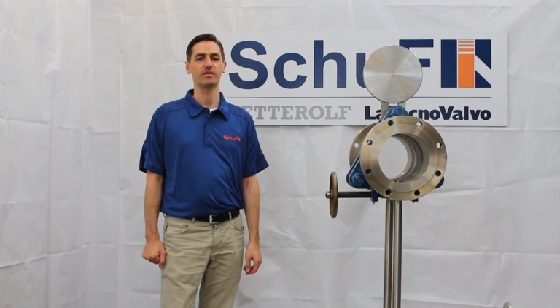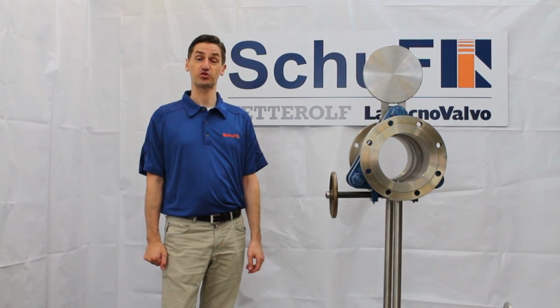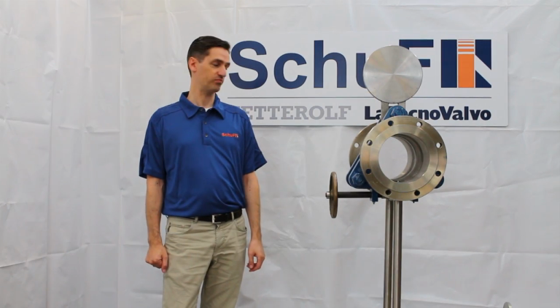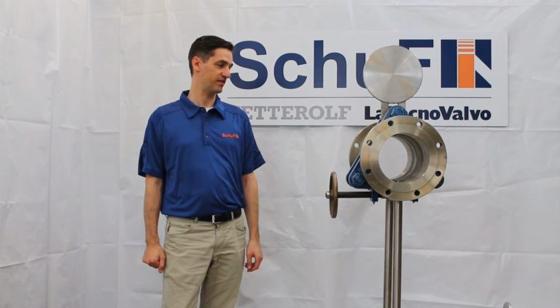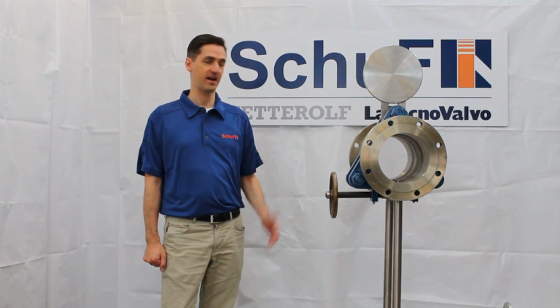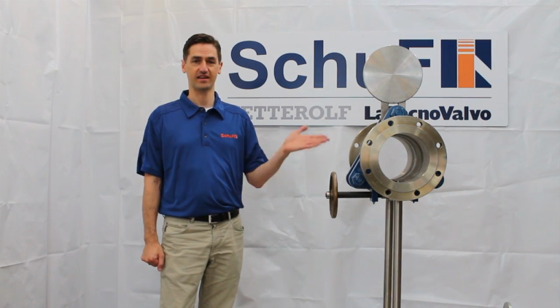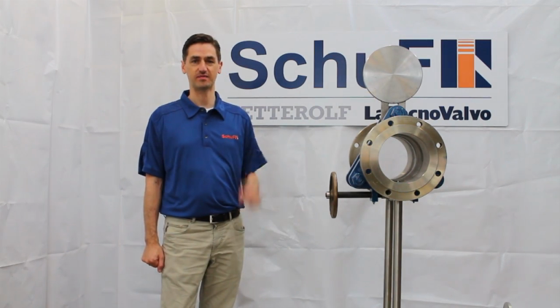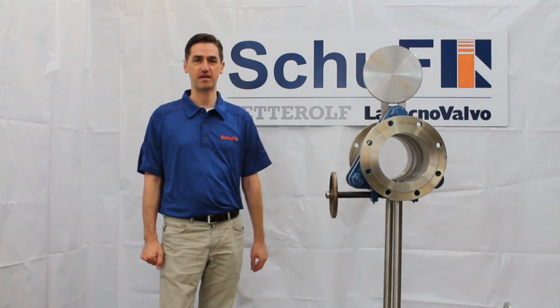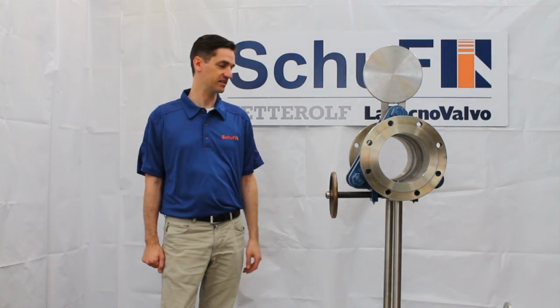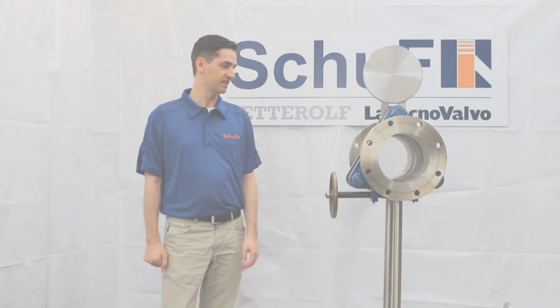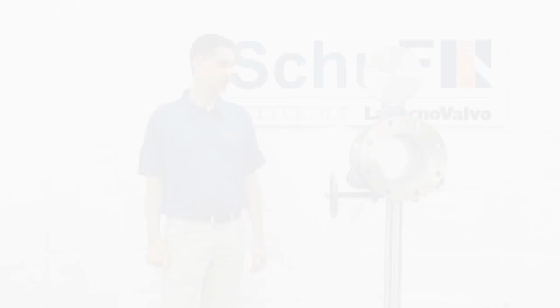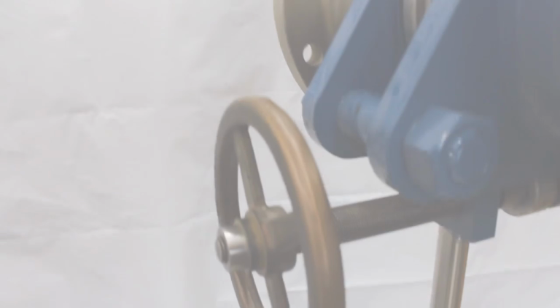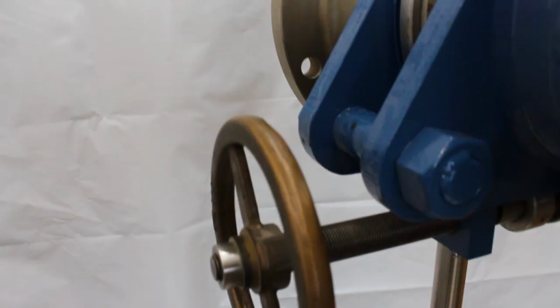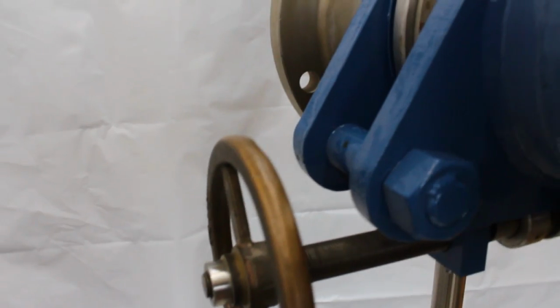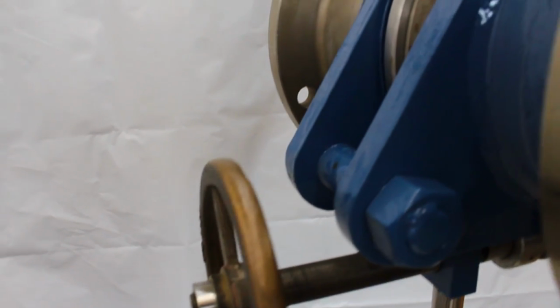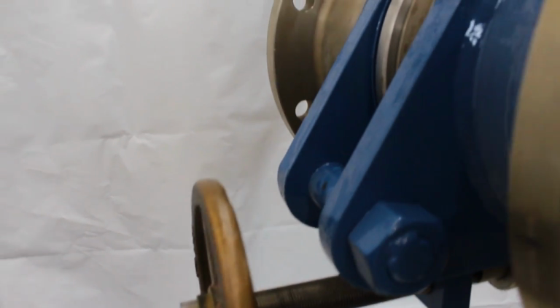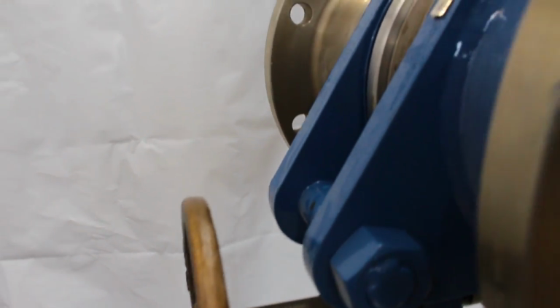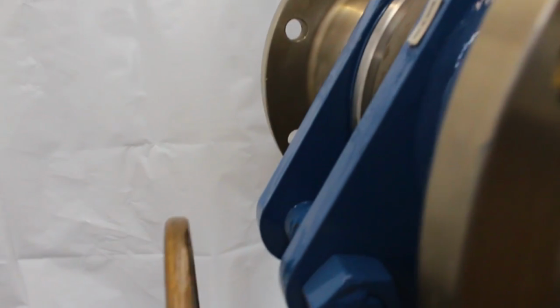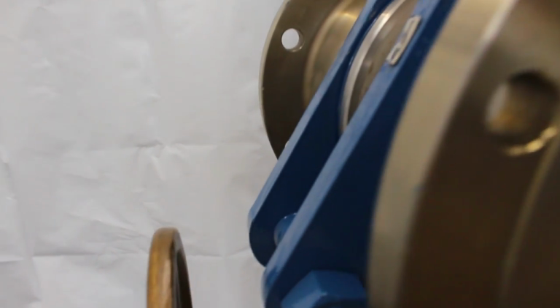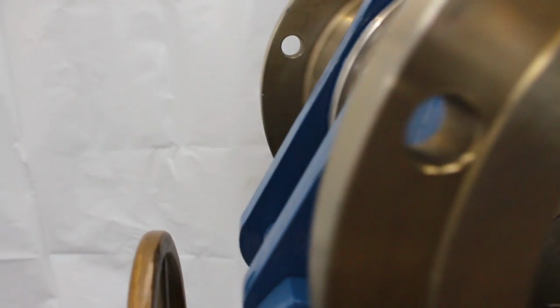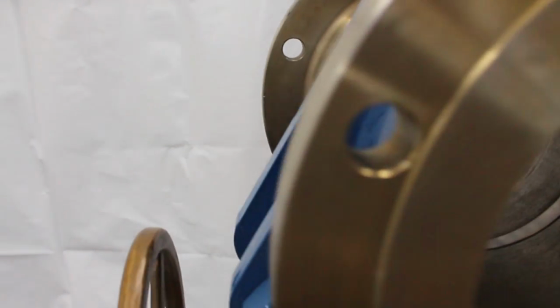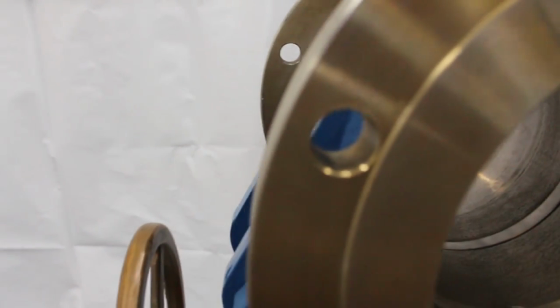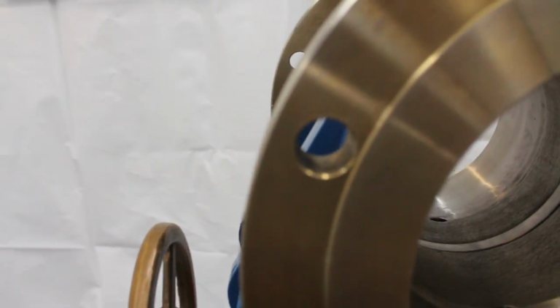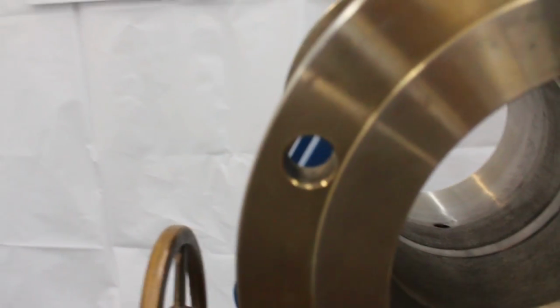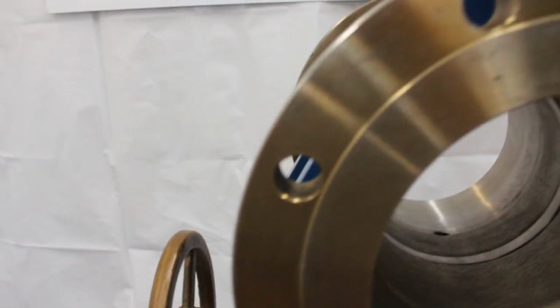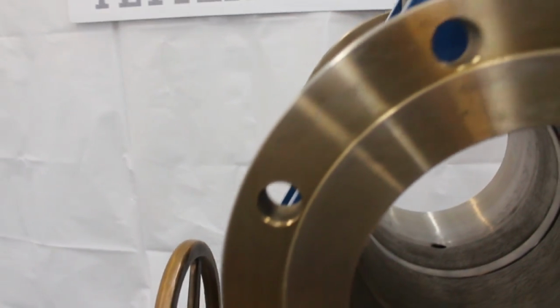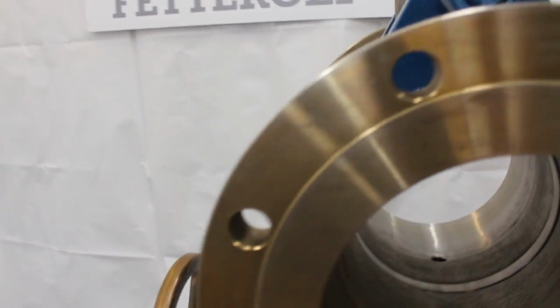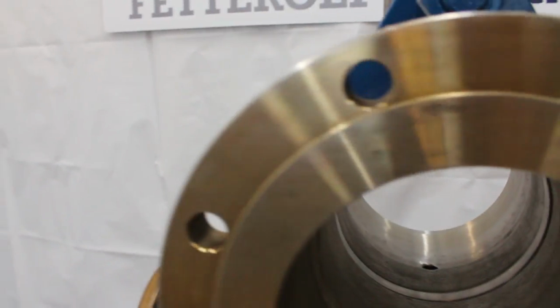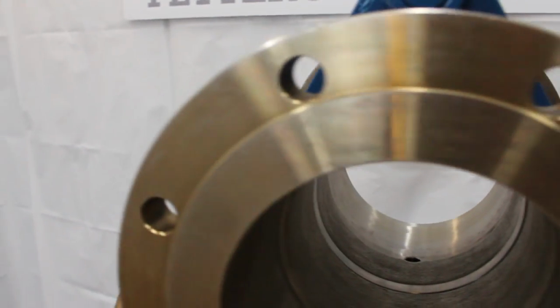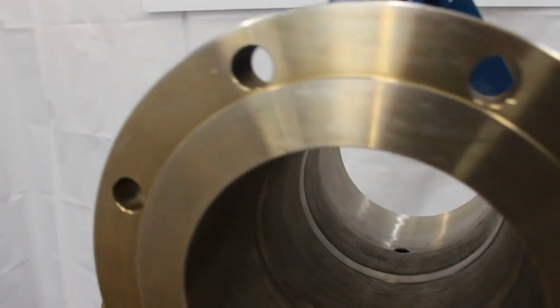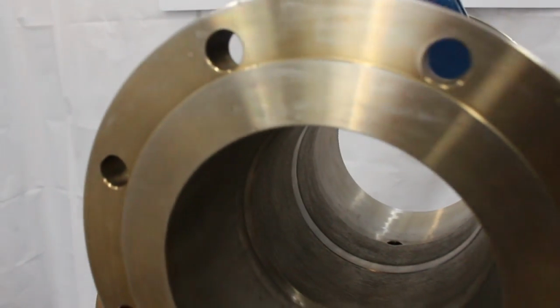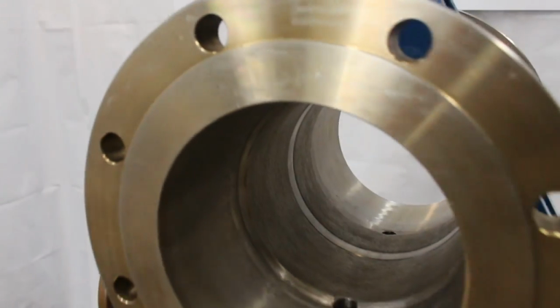Welcome to Shoev. We have here a Camaset LineBlind. This is used for blinding the pipeline before you do any maintenance. I'll show you some of the features on it. It's very safe and very easy to use.